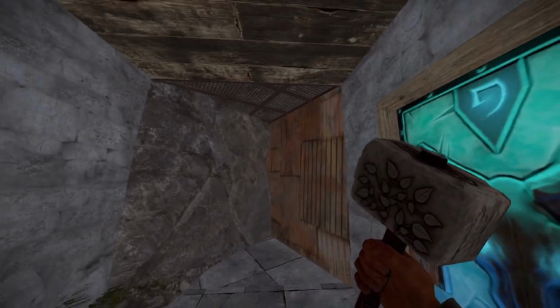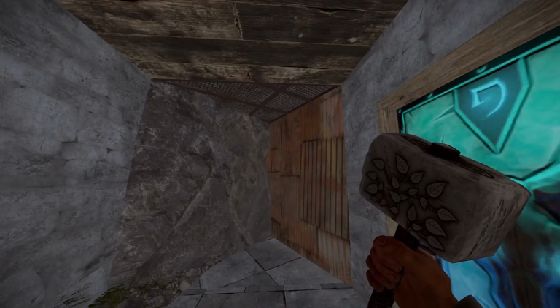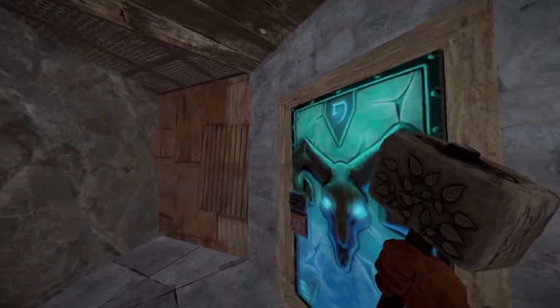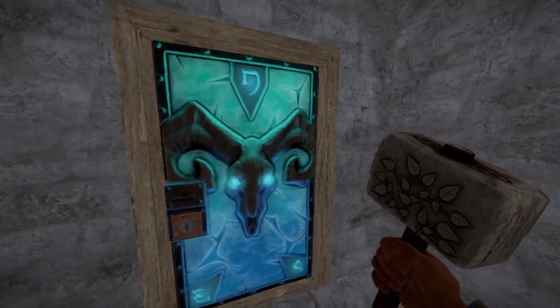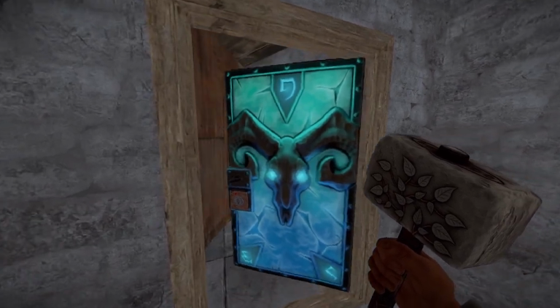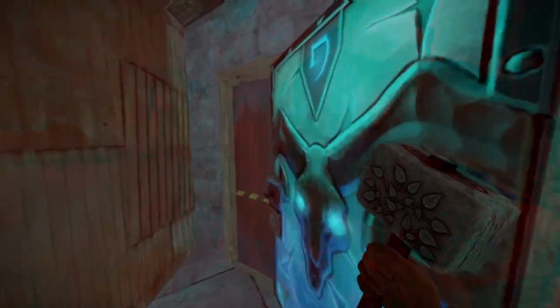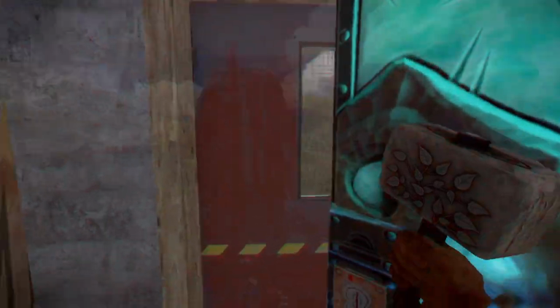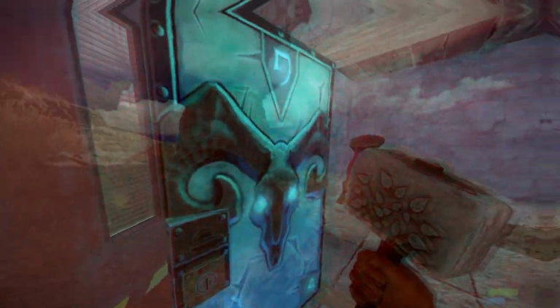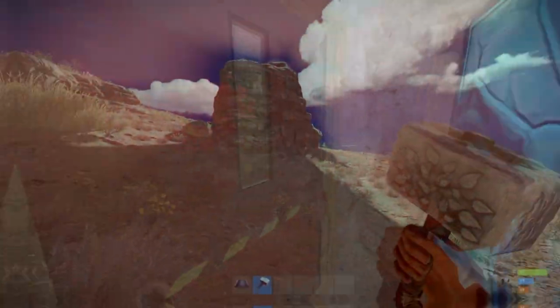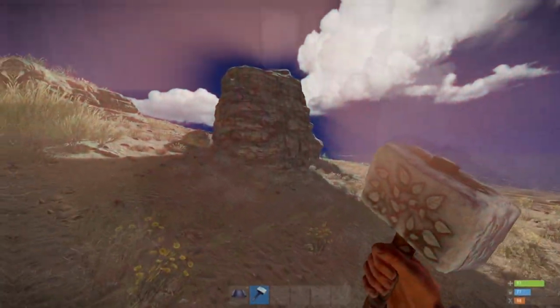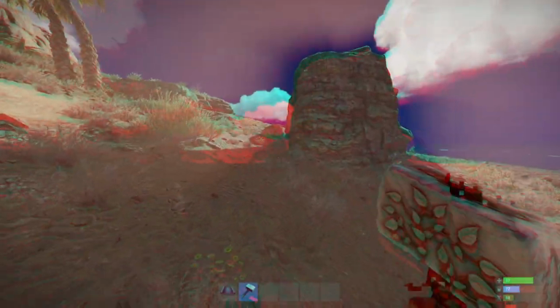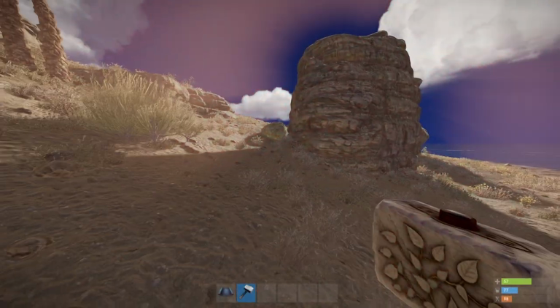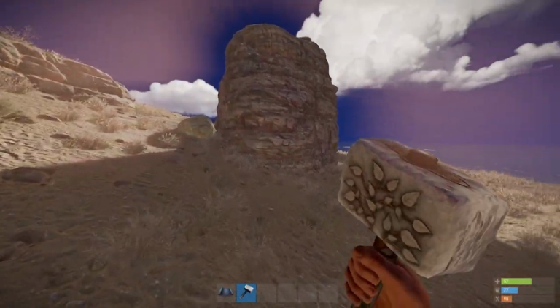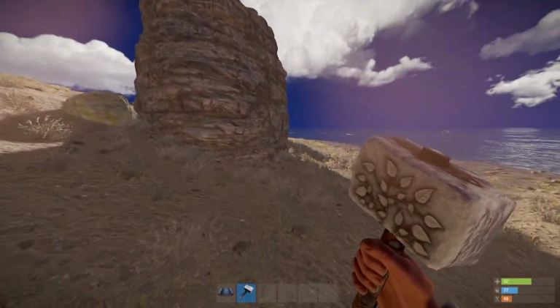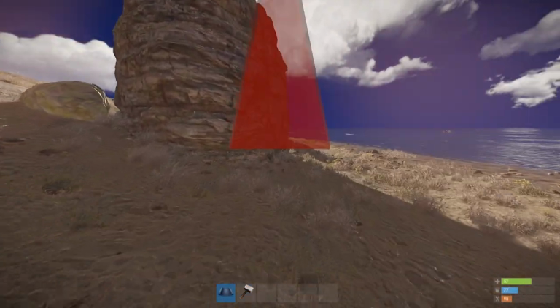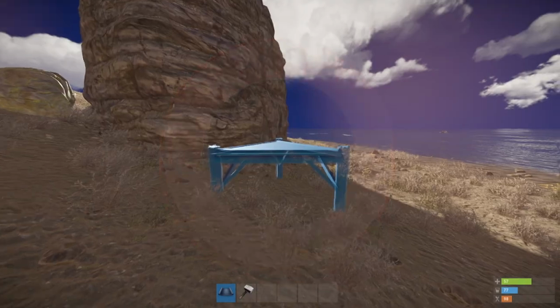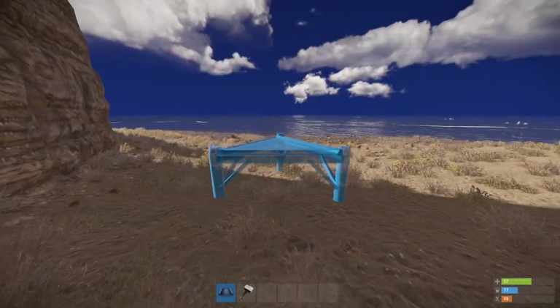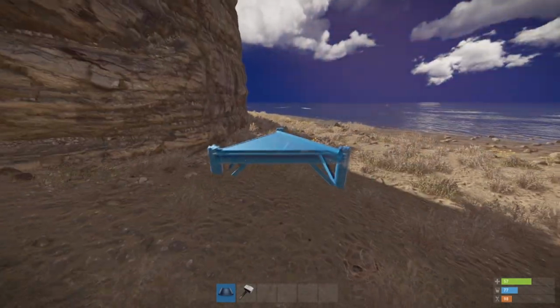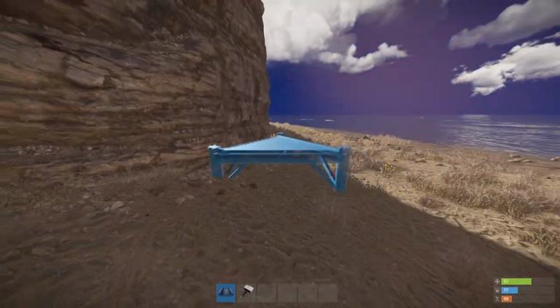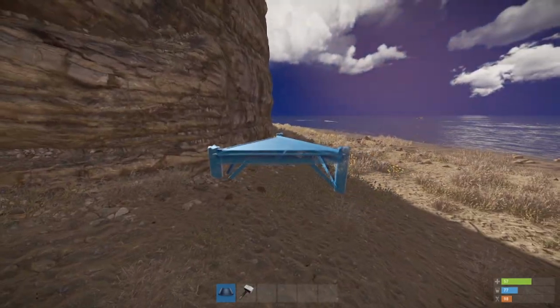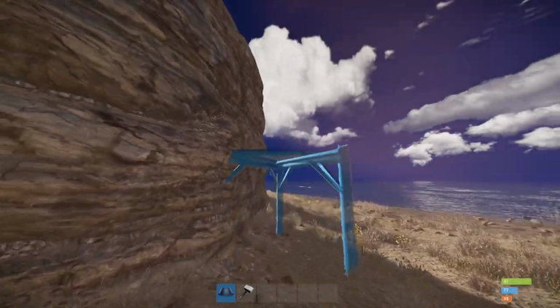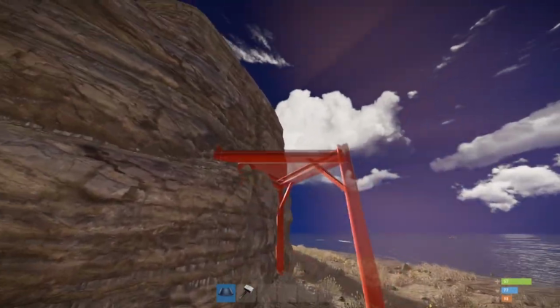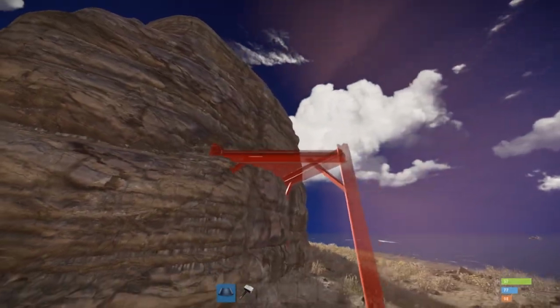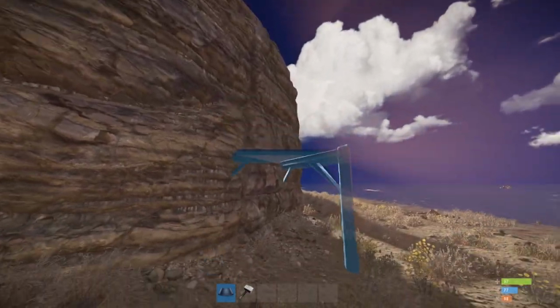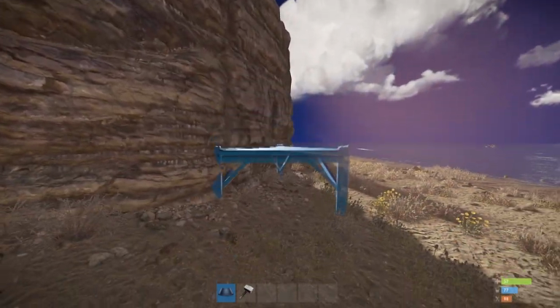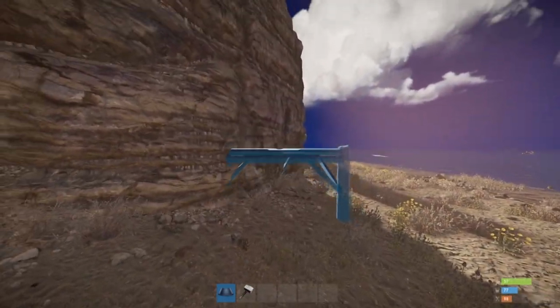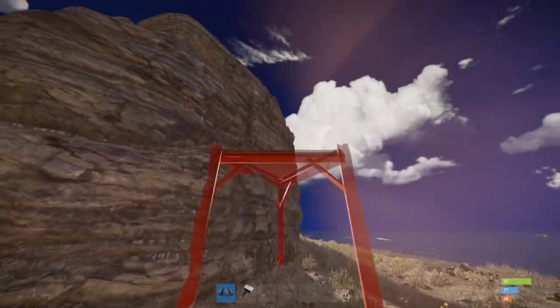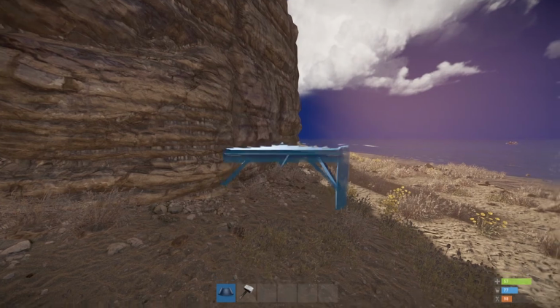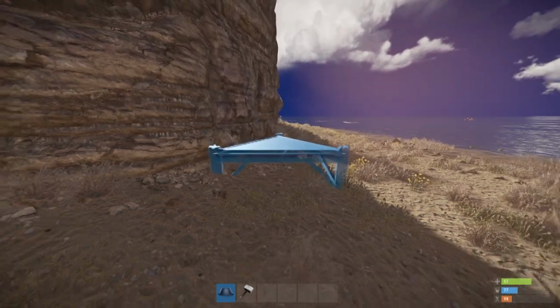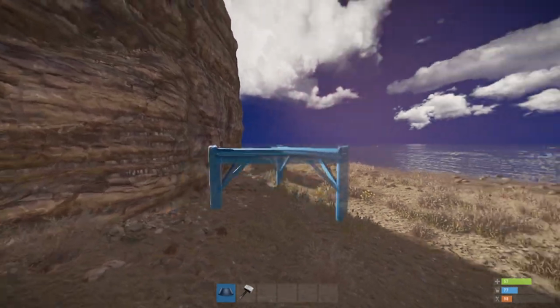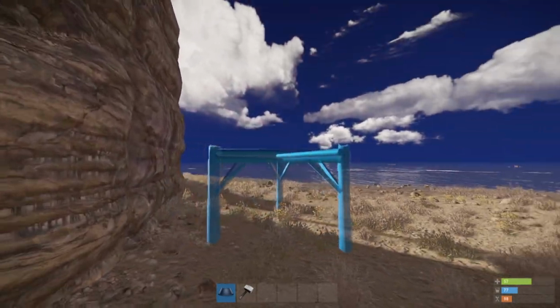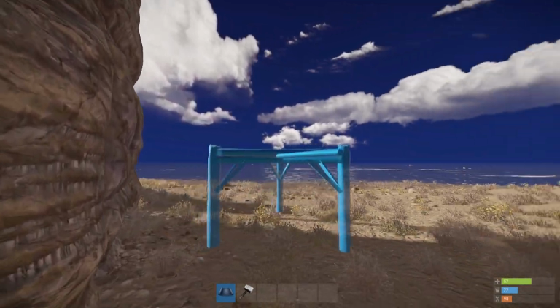Proof of concept complete, let's move on to implementing it. First things first, you need a rock wall. Since you'll be crawling through the gap on the rock side, look for a nice and vertical surface without overhangs that might block your entrance.